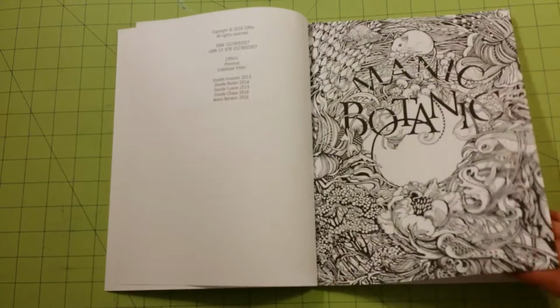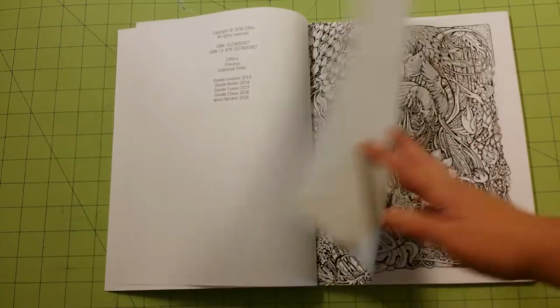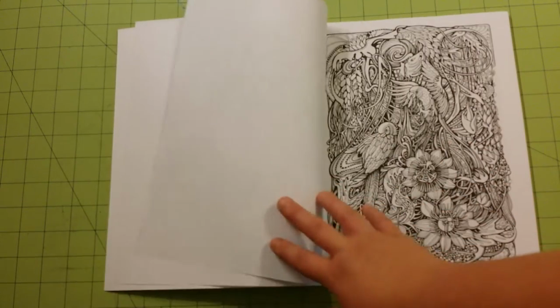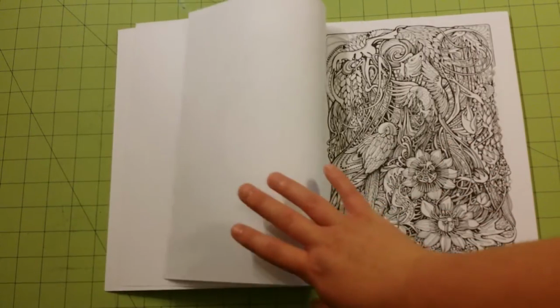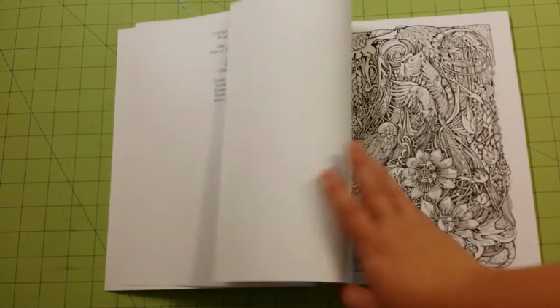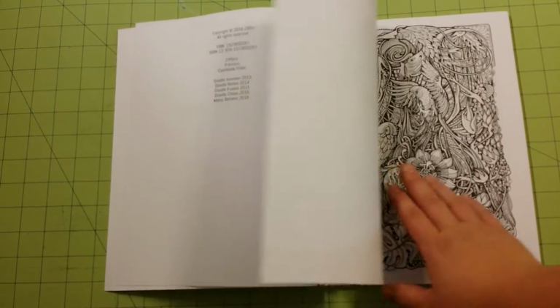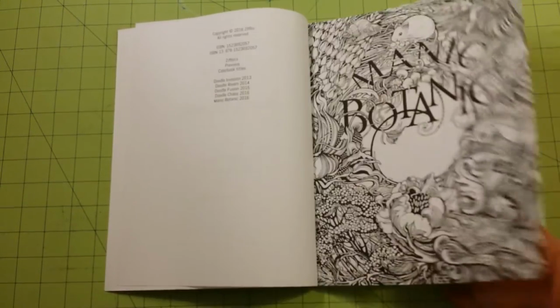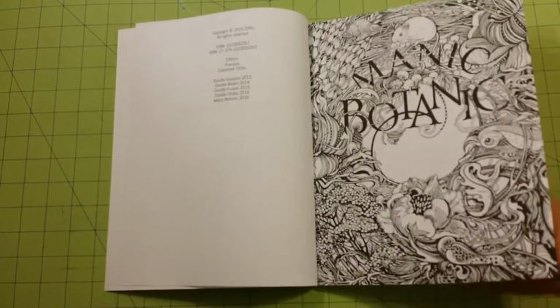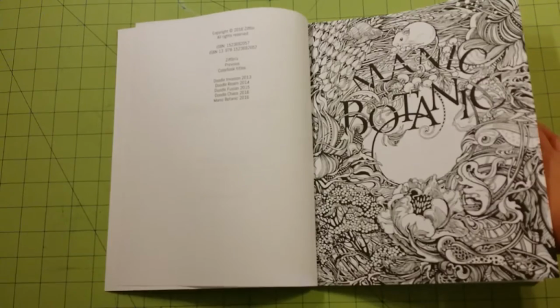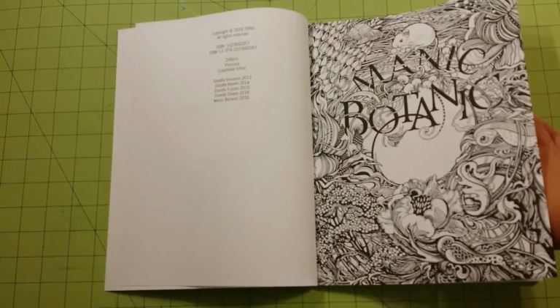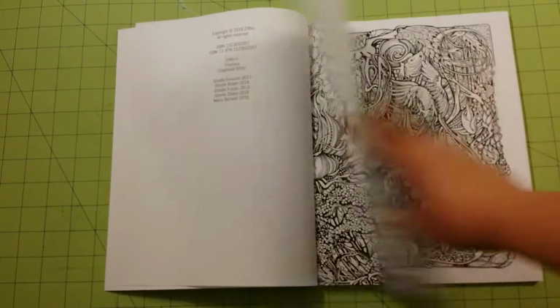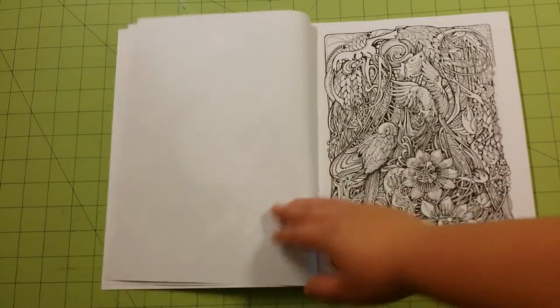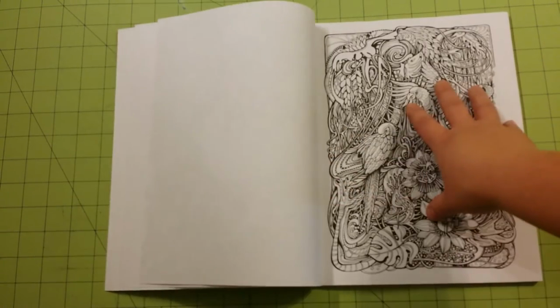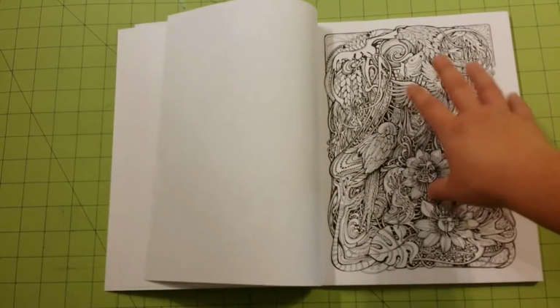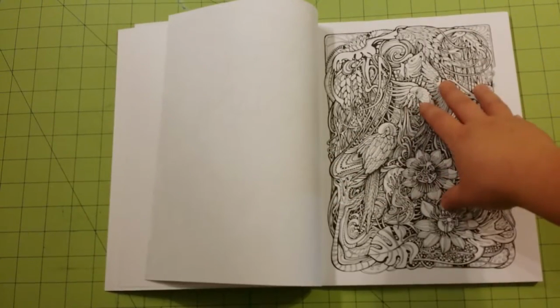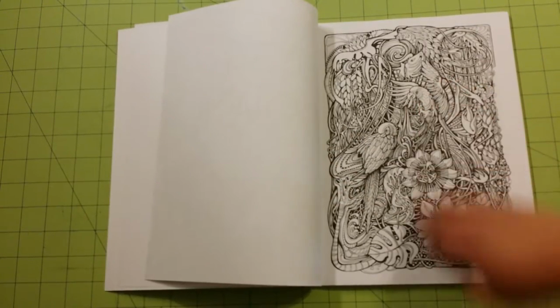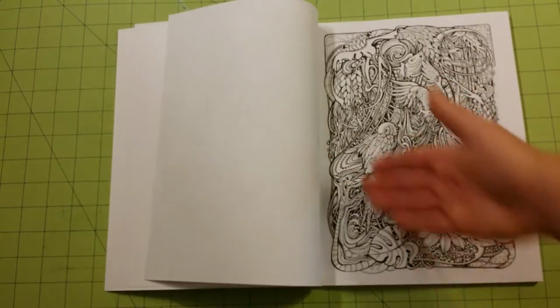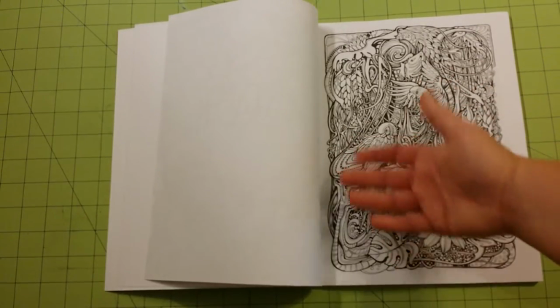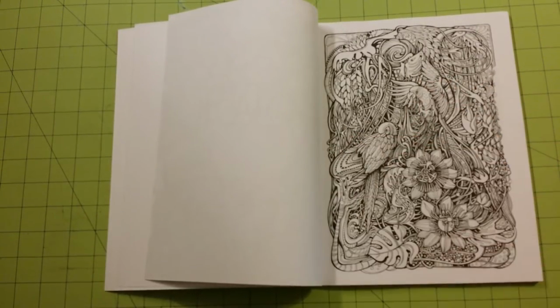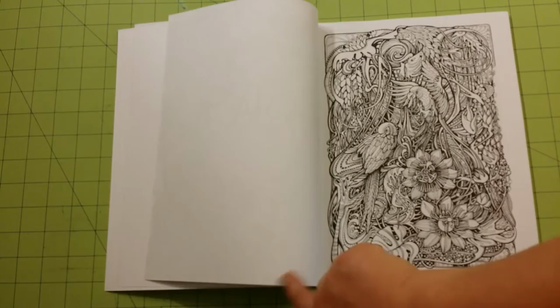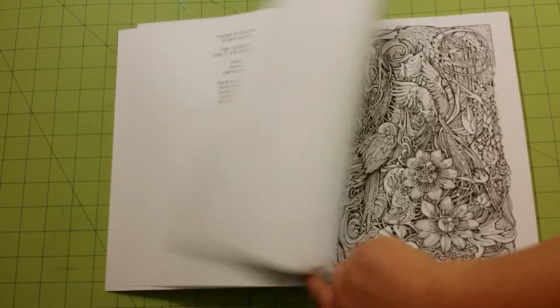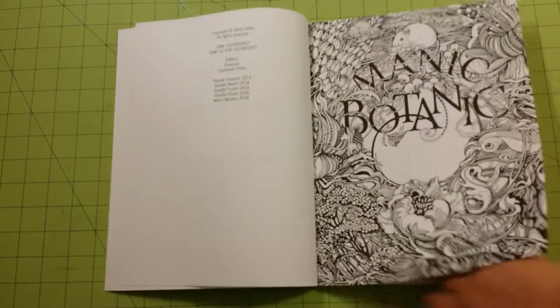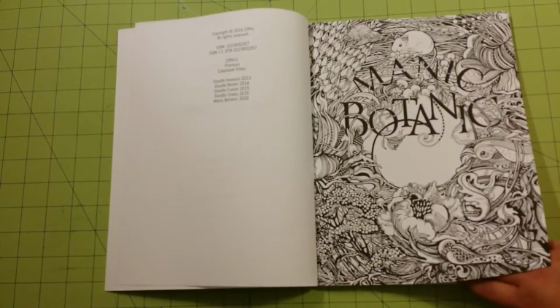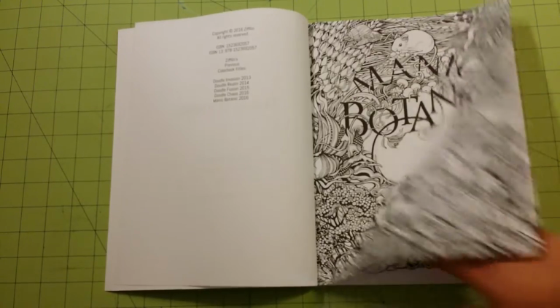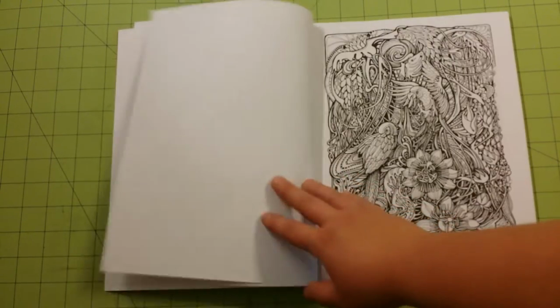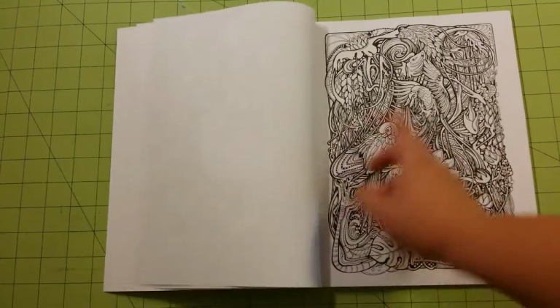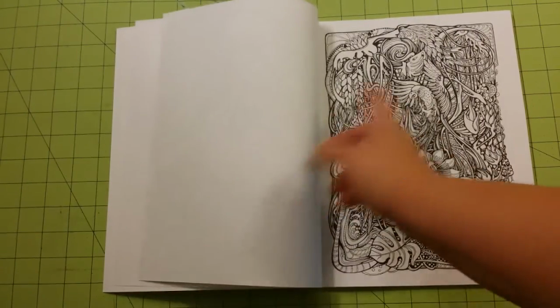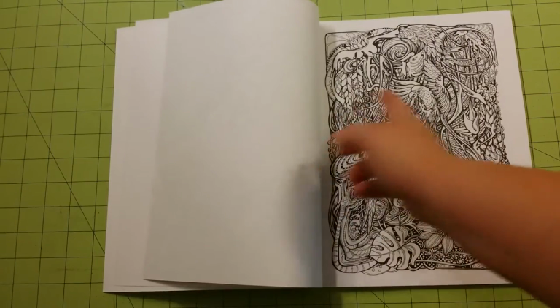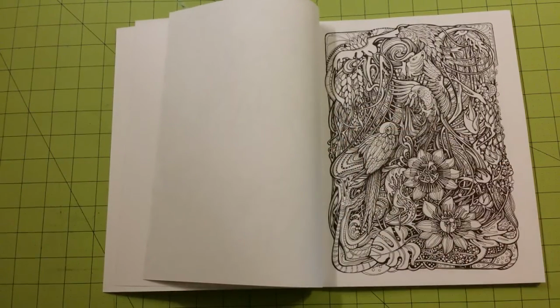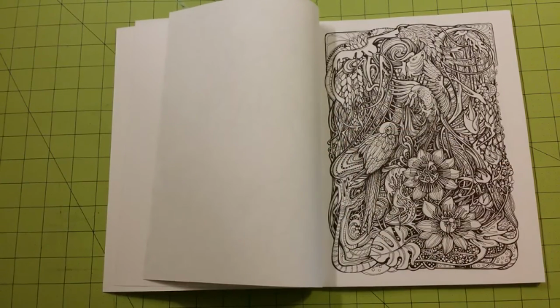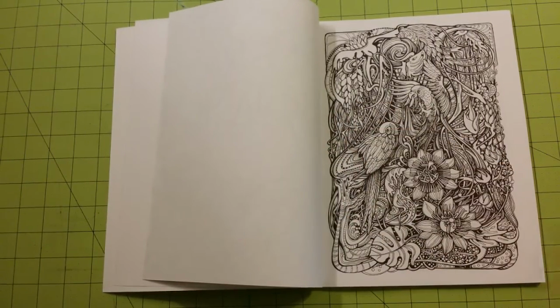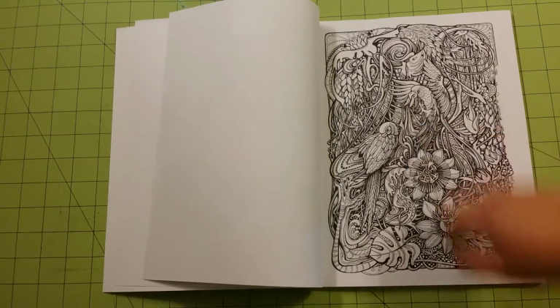It will bleed through on the back of the page, of course, but it won't bleed to the picture on the other page if you've got some pages between. It will also stop the ink from coming from page to page off this page.